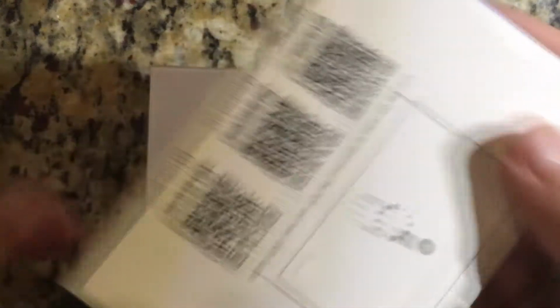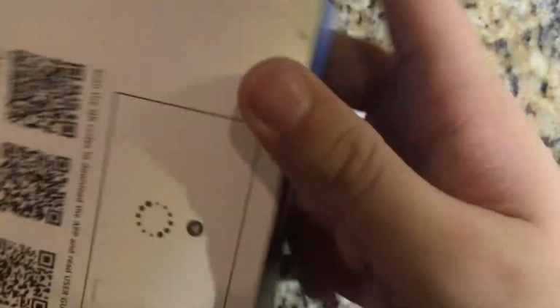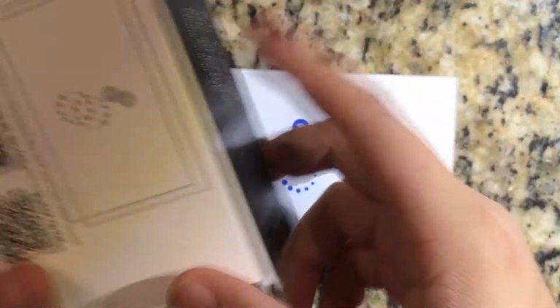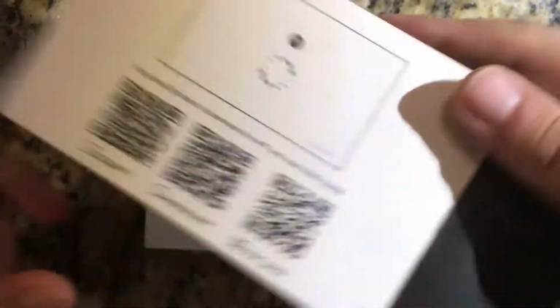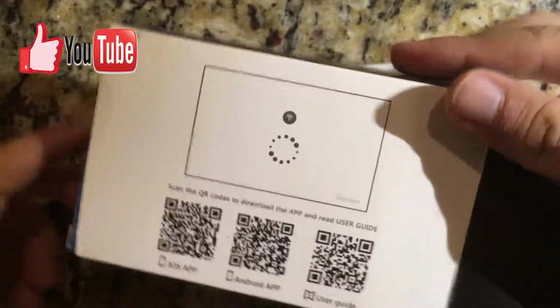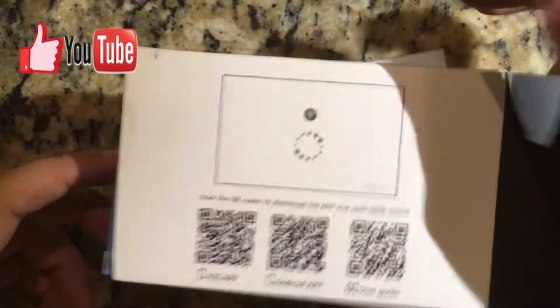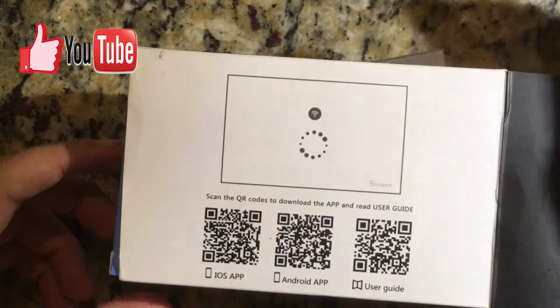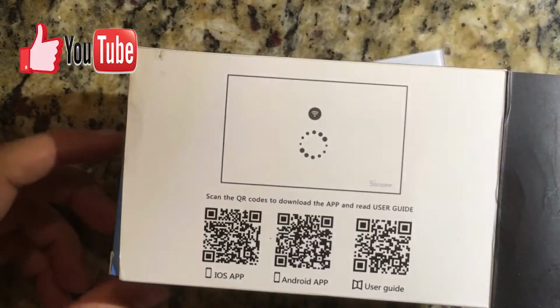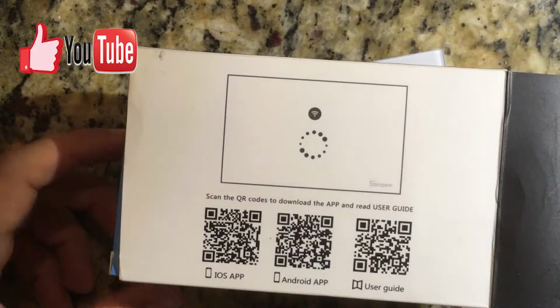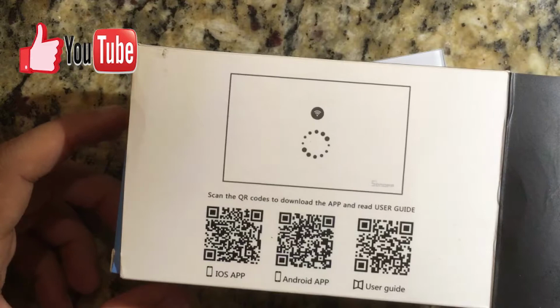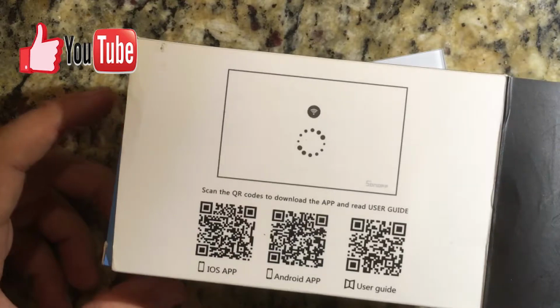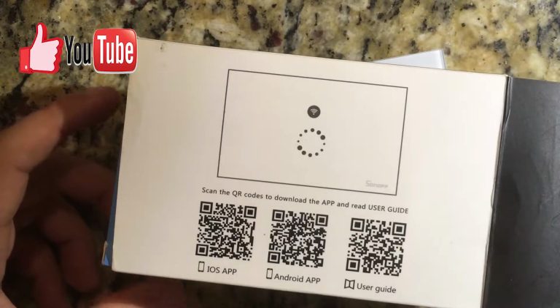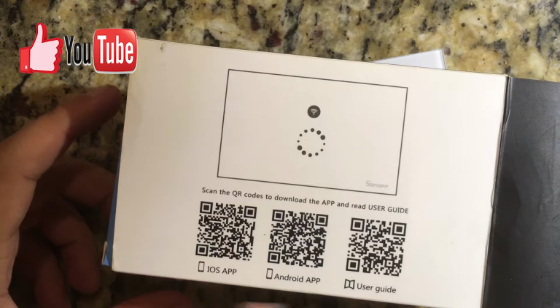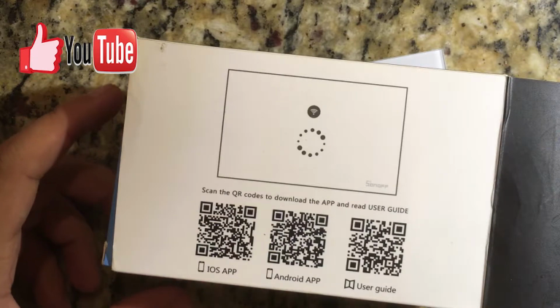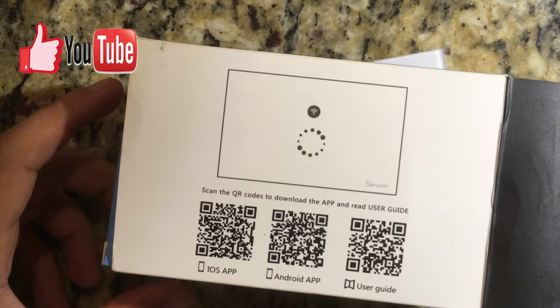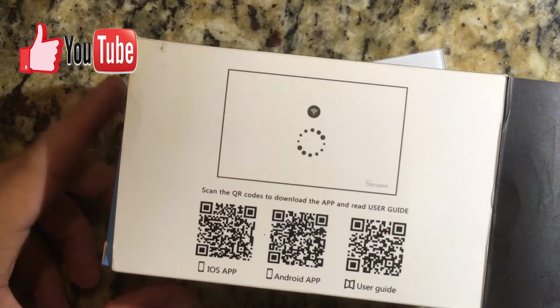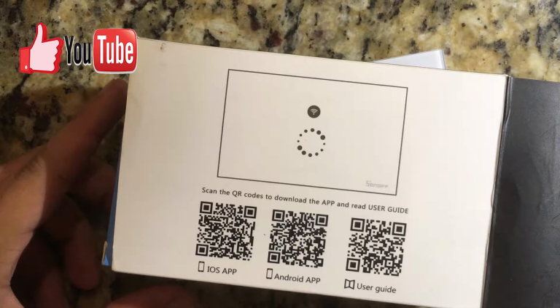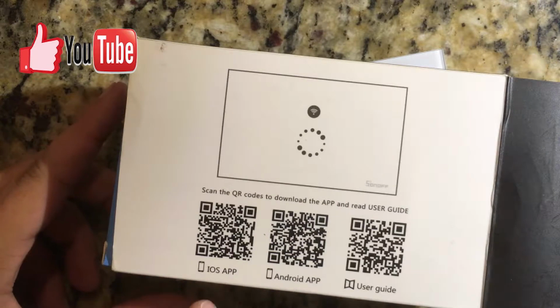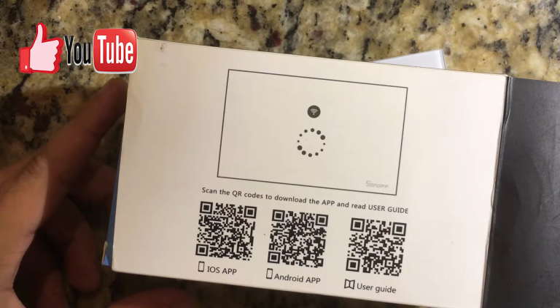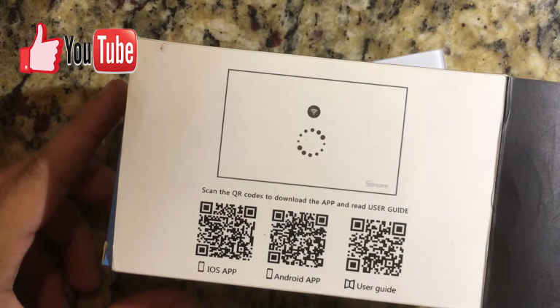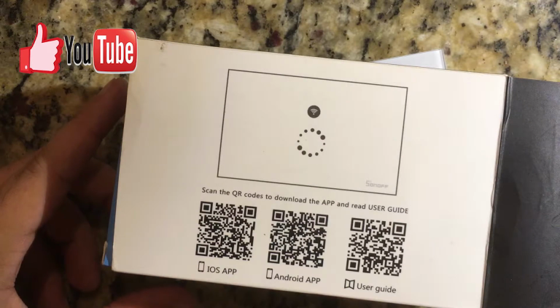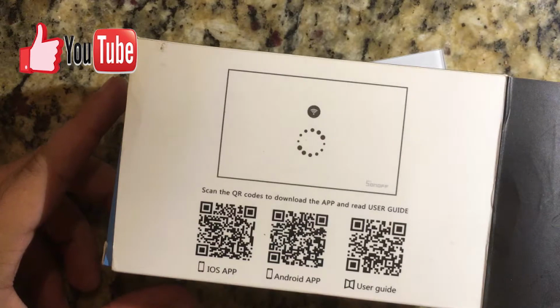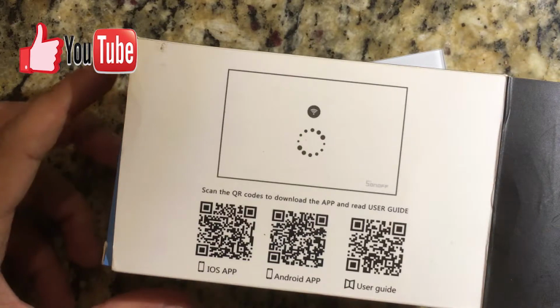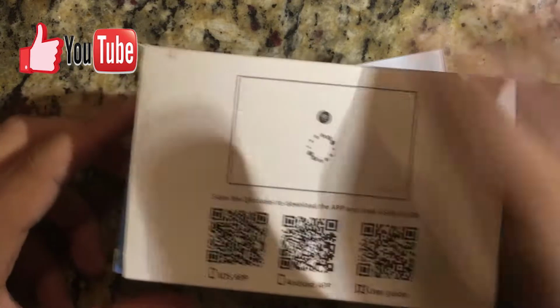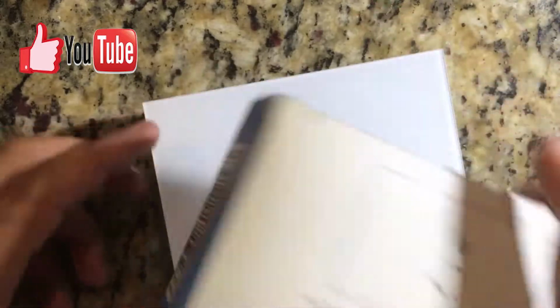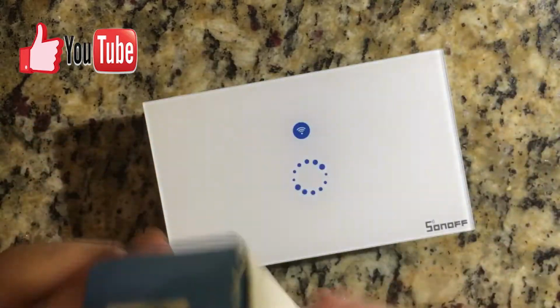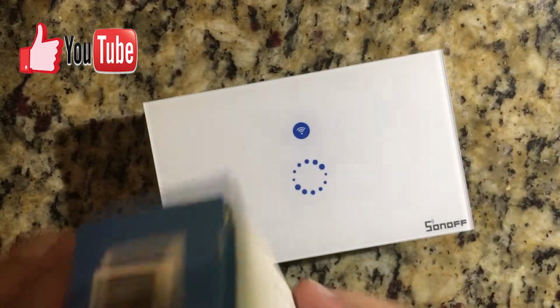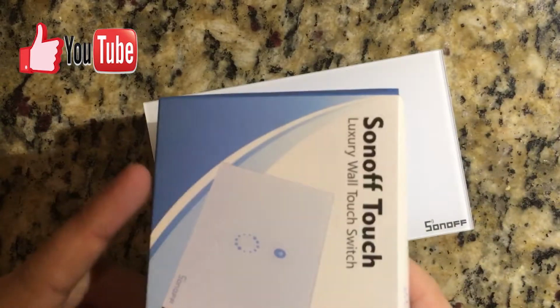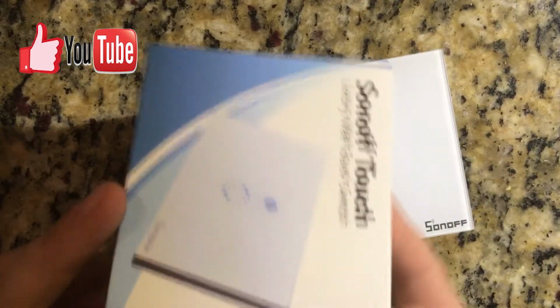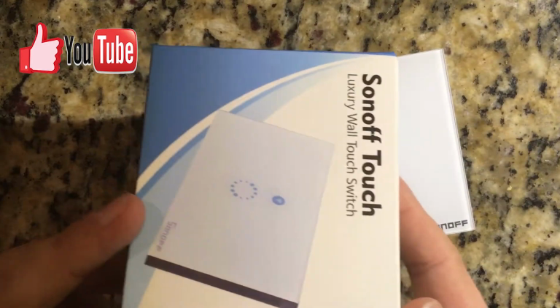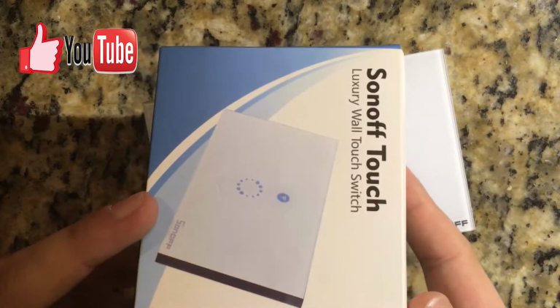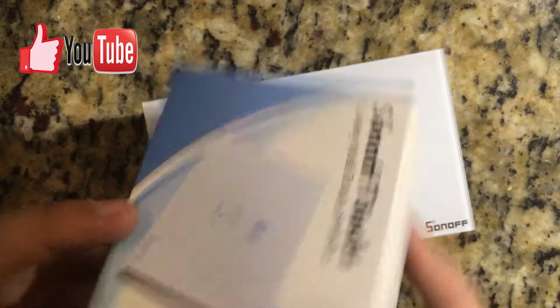The box is fairly simple and very straightforward. It gives you the QR code to the iOS app, to the Android app, and to the user guide. And that's basically it for it.